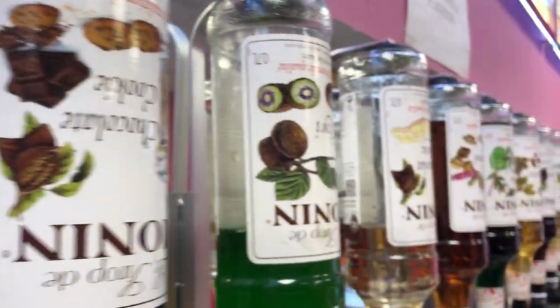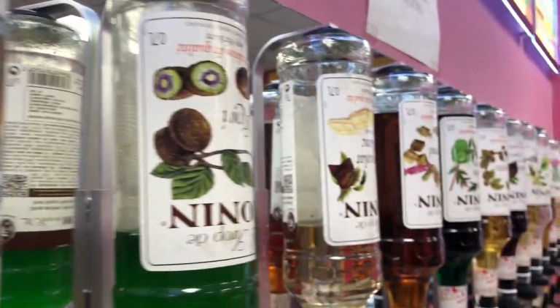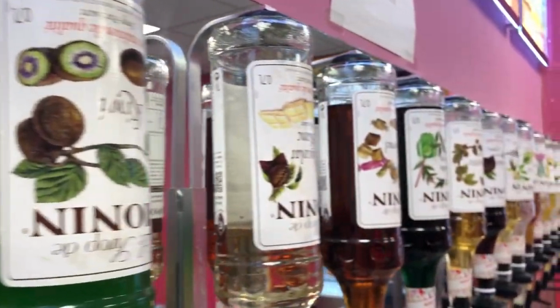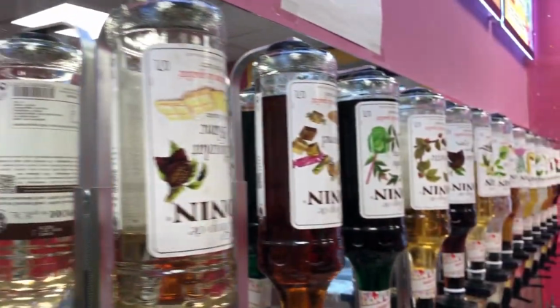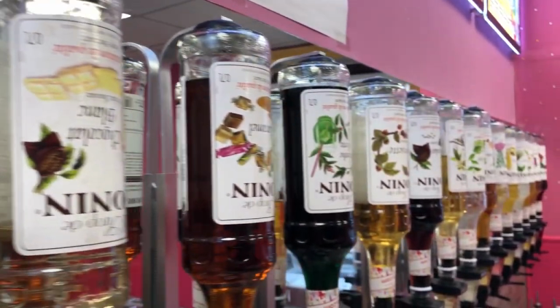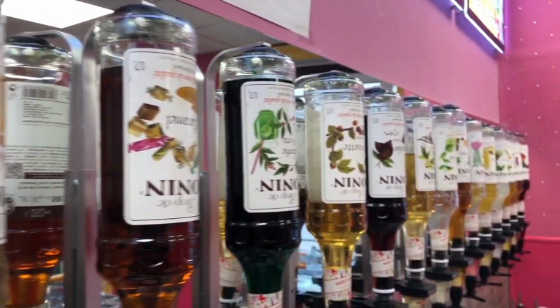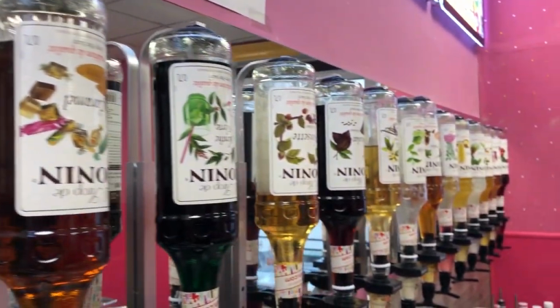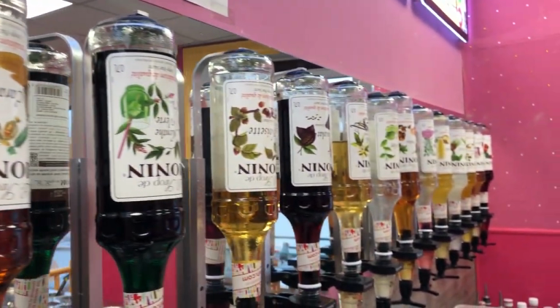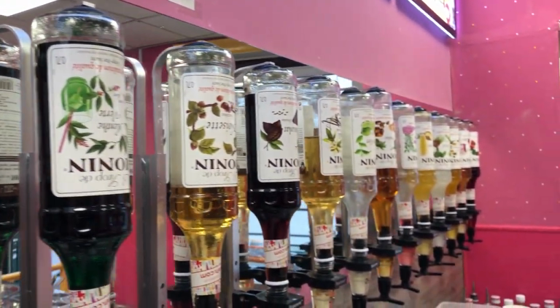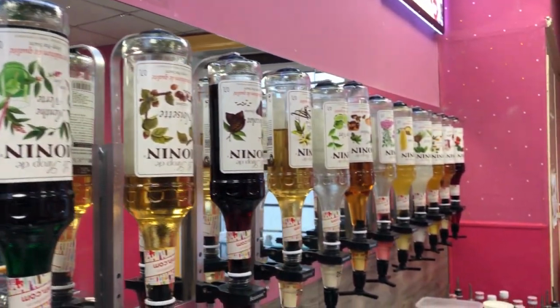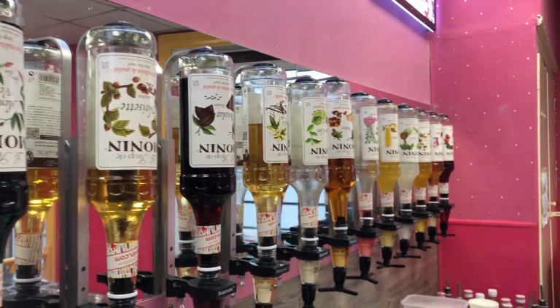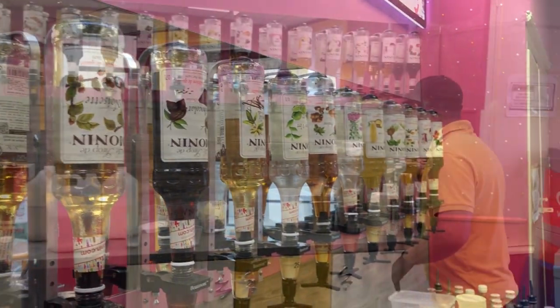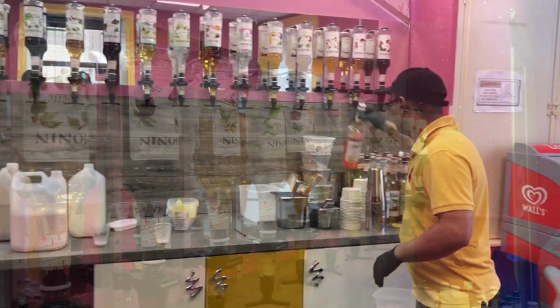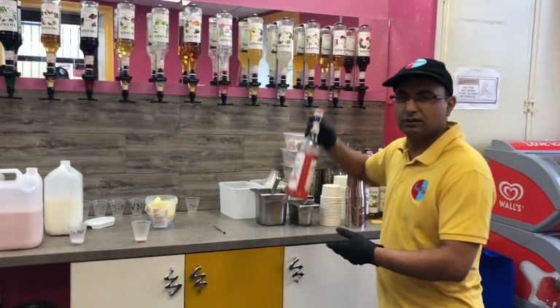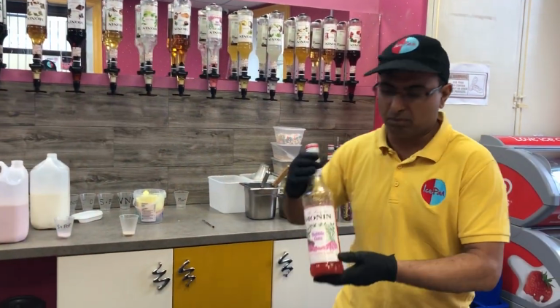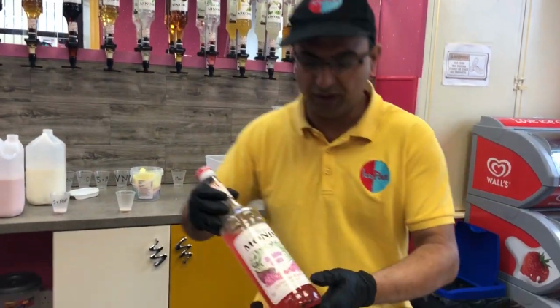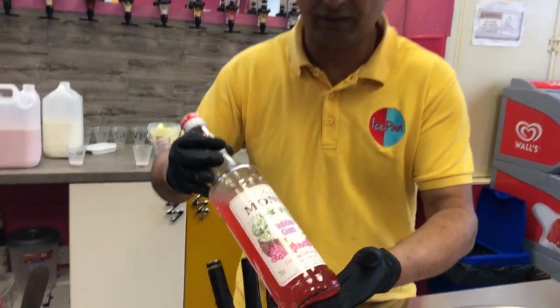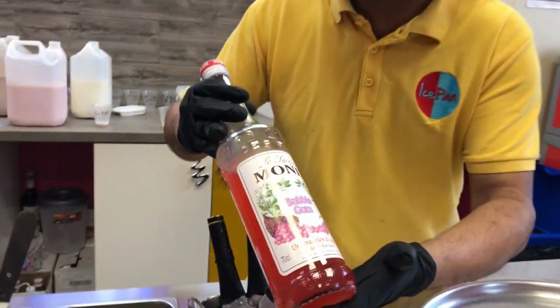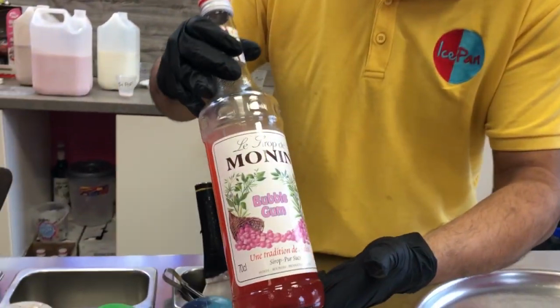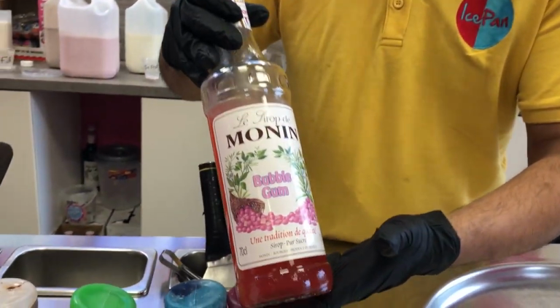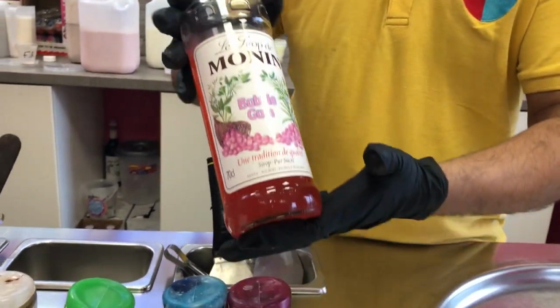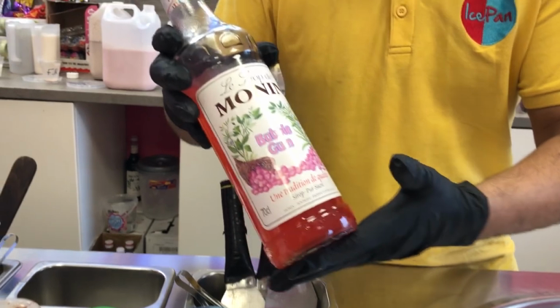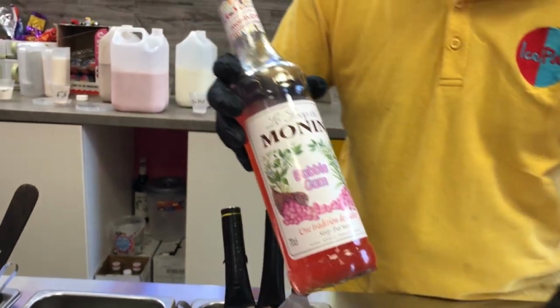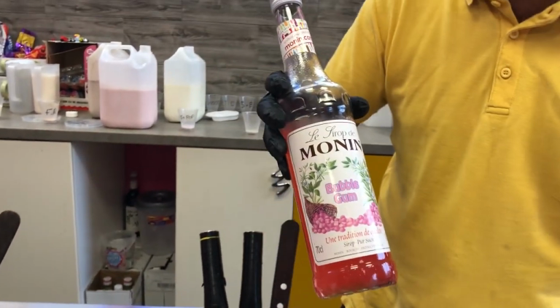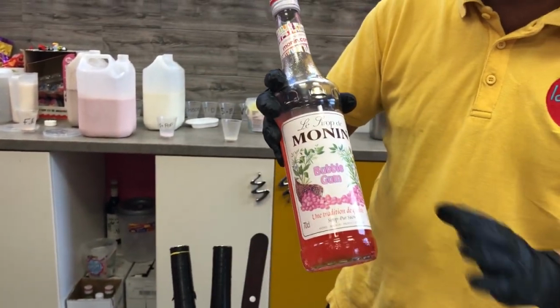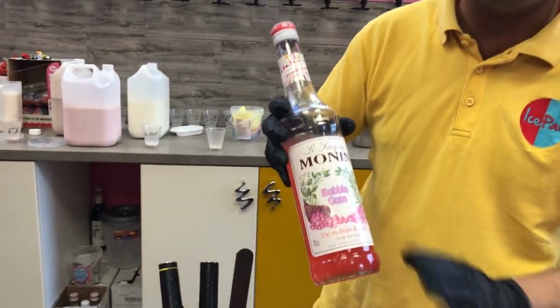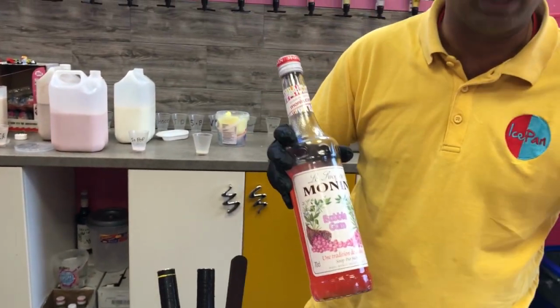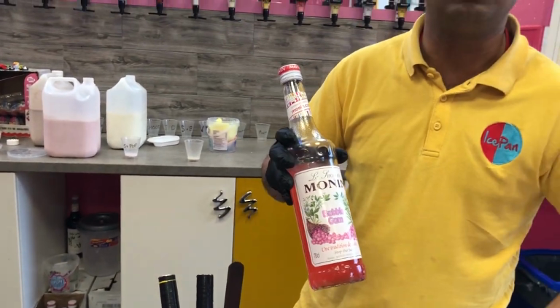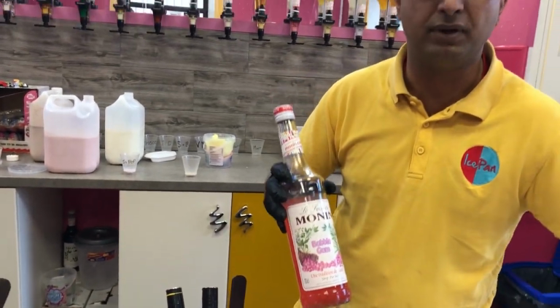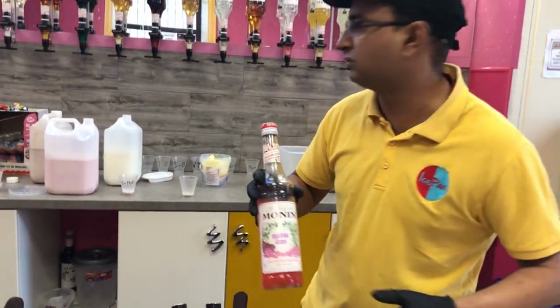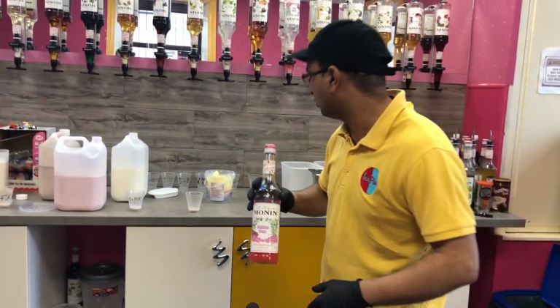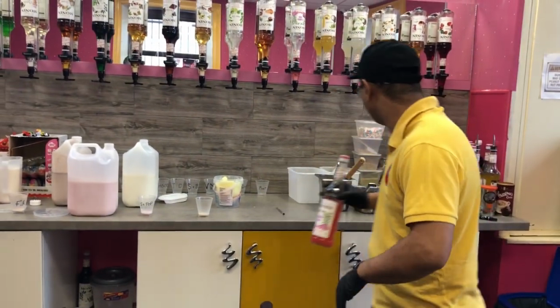All these flavors here — the morning bottles, different flavored morning bottles we use. This is the bubble gum flavor made in France. We were the first in the world to put this in ice cream and make ice cream rolls out of it.